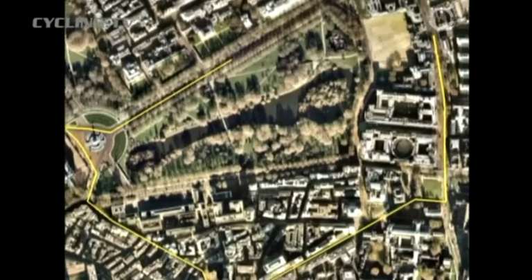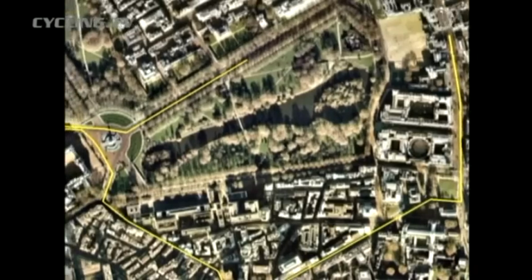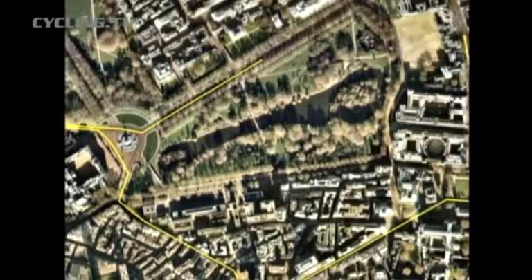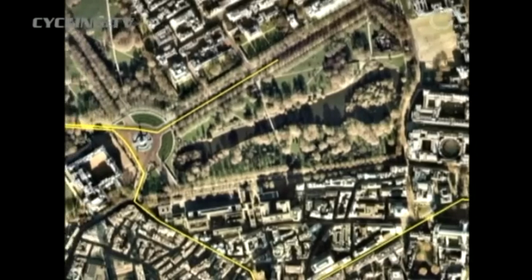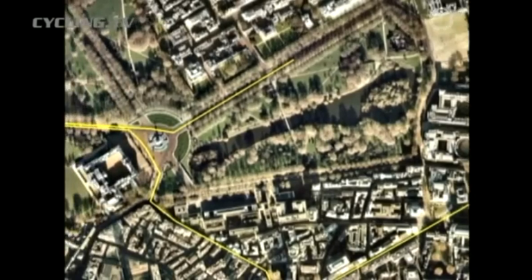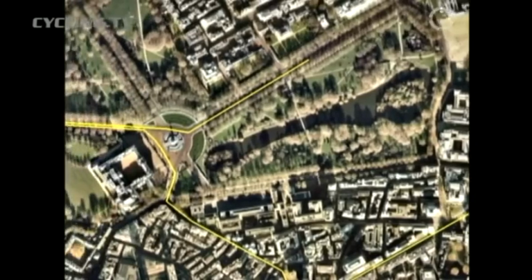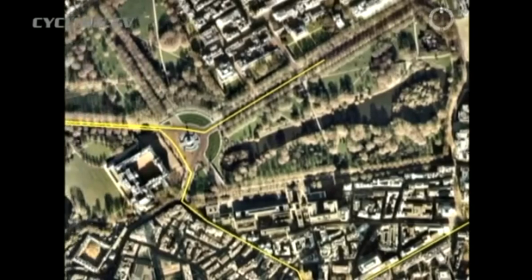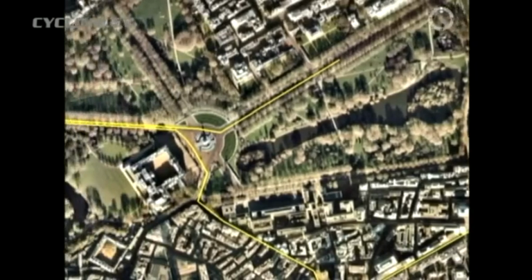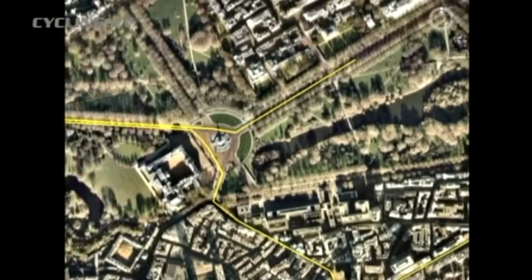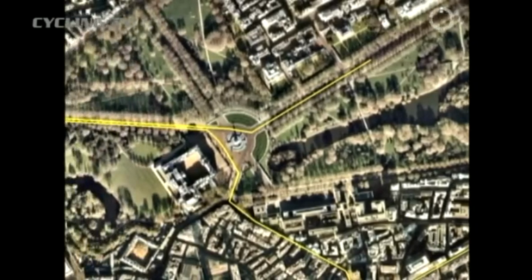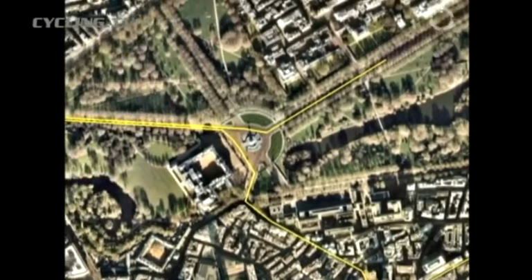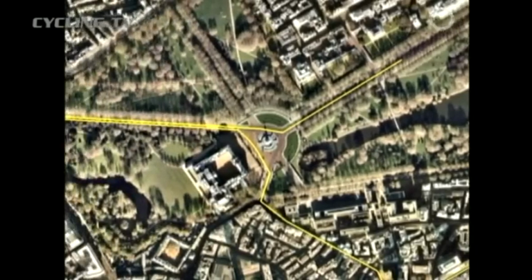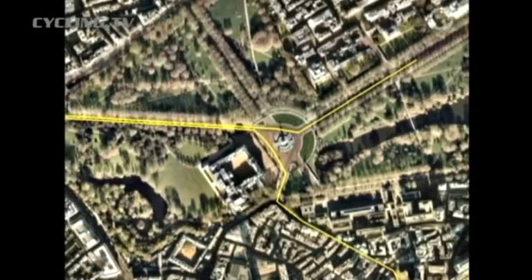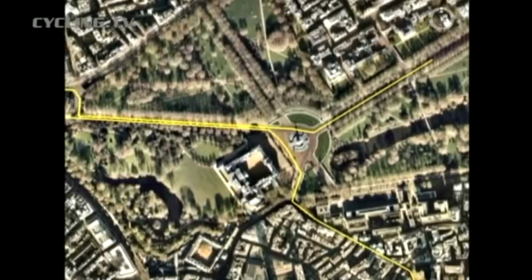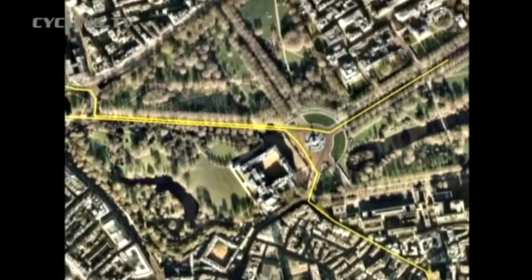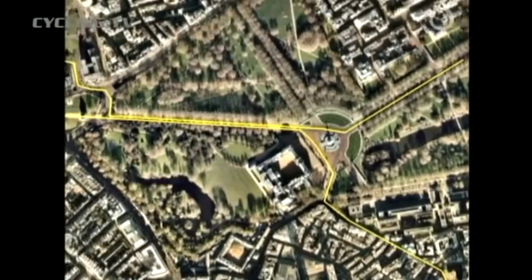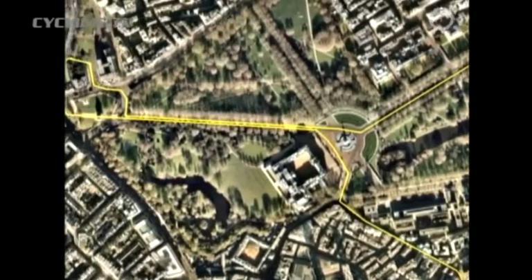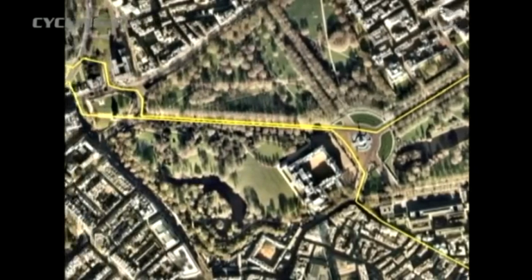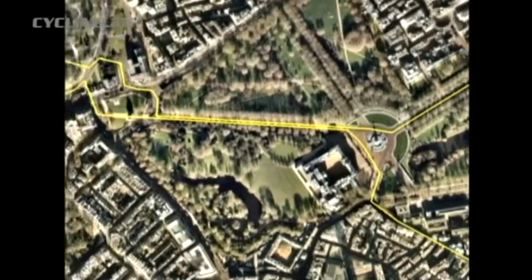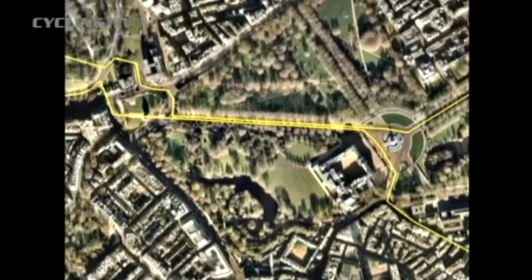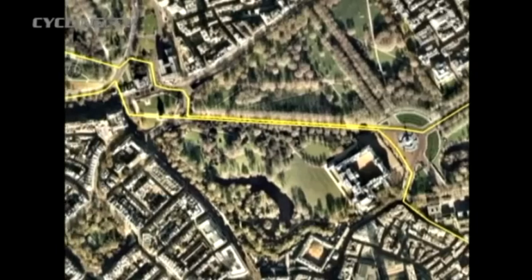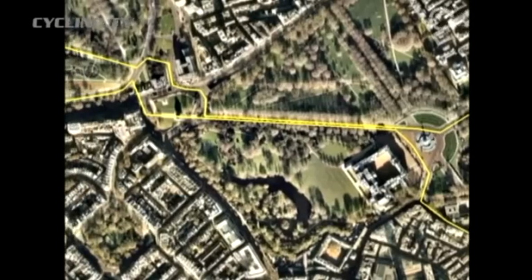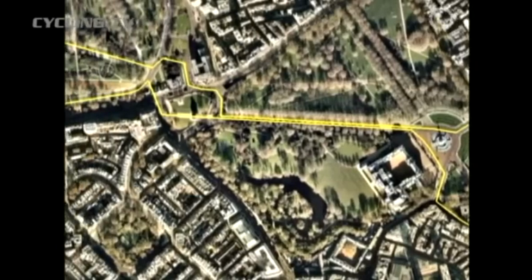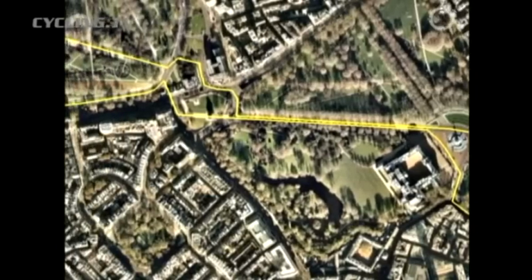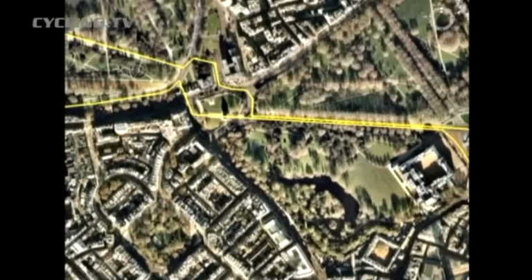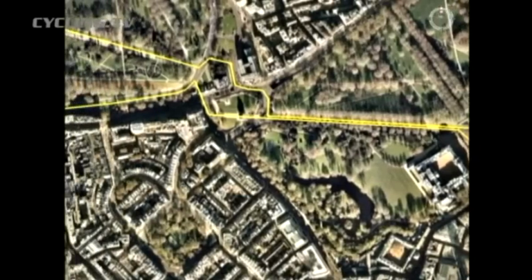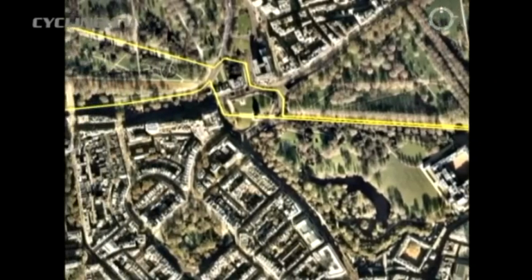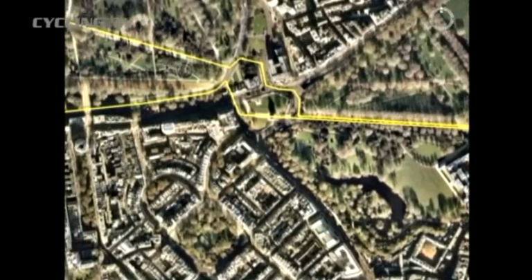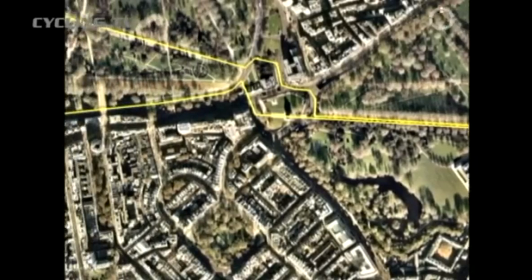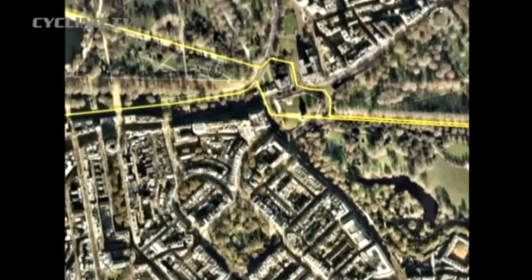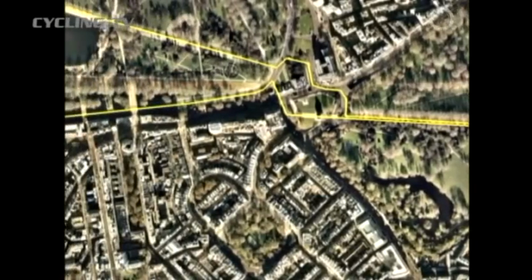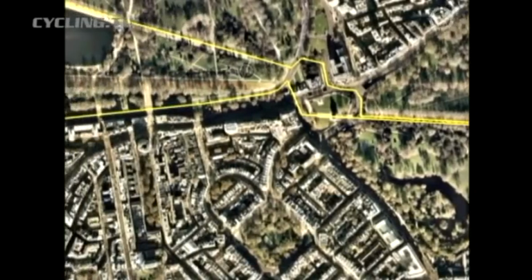By now we will have seen Trafalgar Square, Westminster and Buckingham Palace. Could the route get any better? Well after passing through the Wellington Arch and the War Memorial, next up is the Royal Hyde Park.